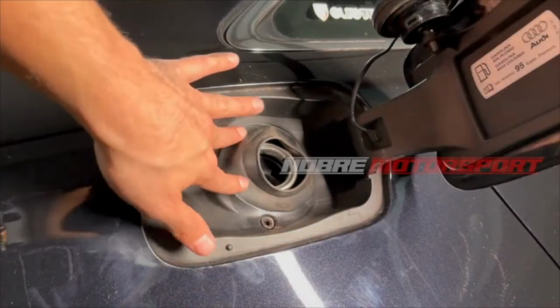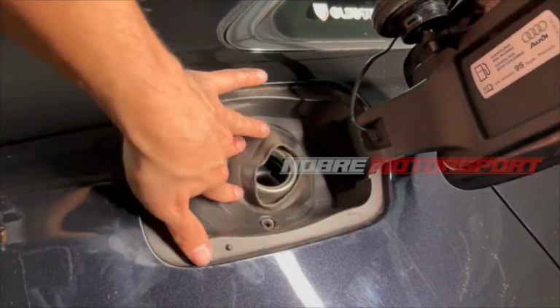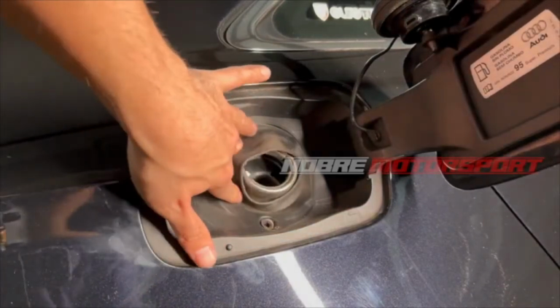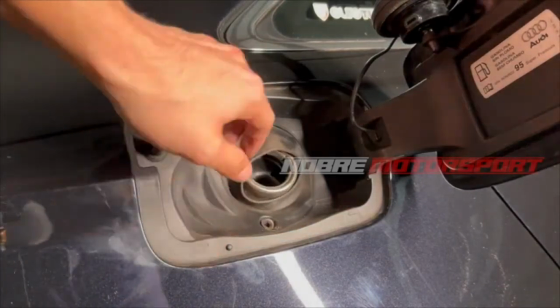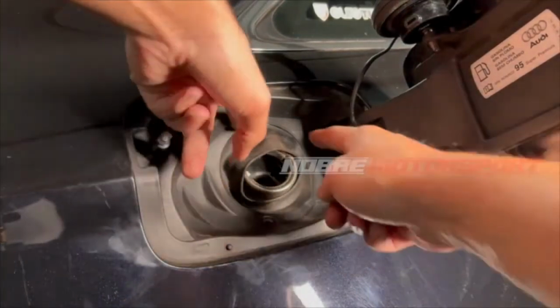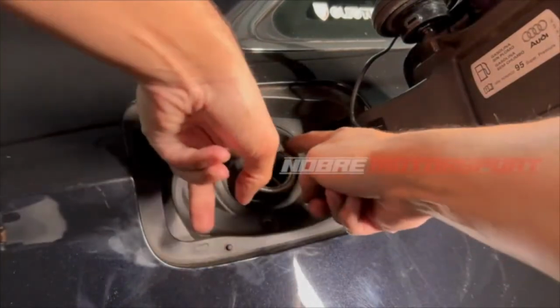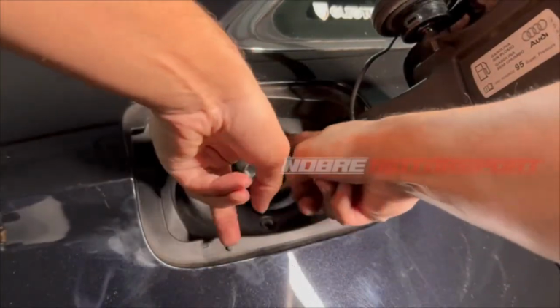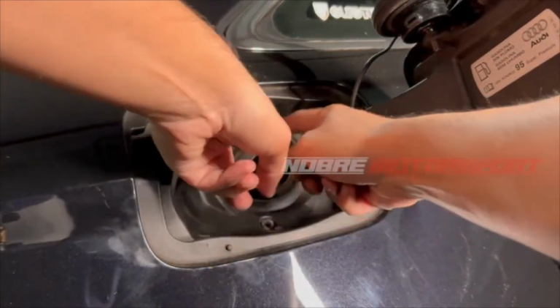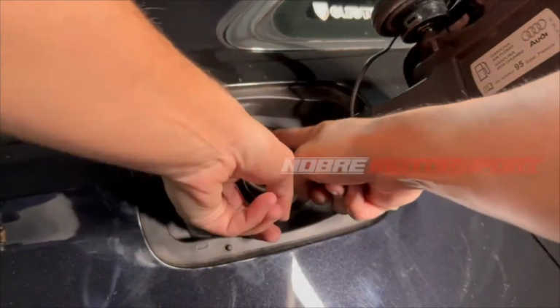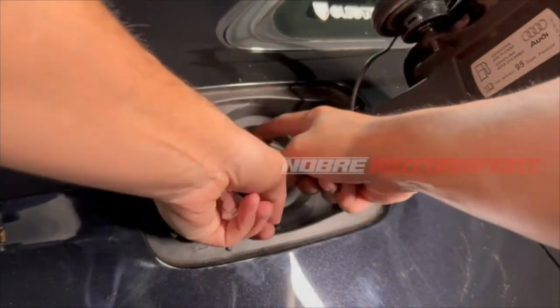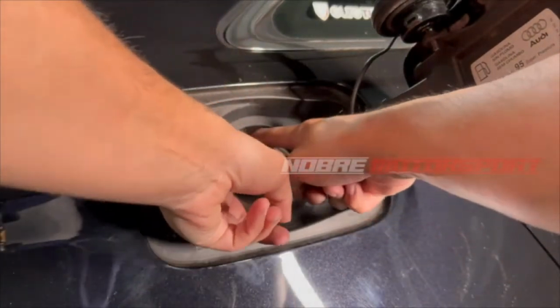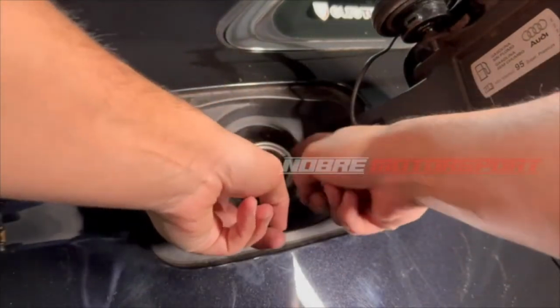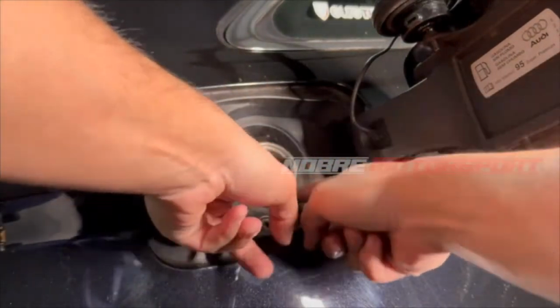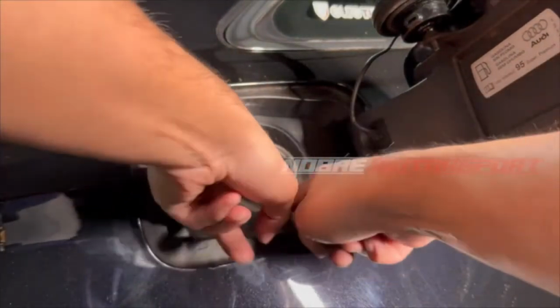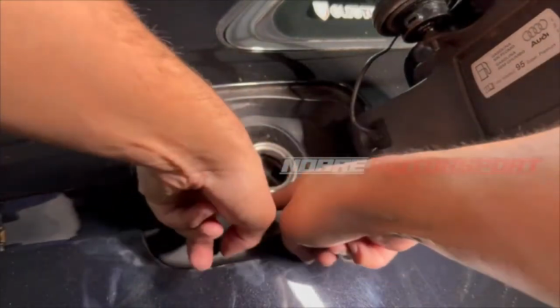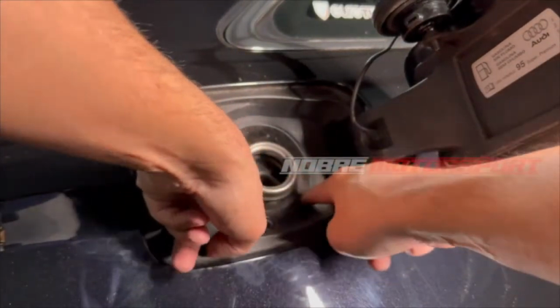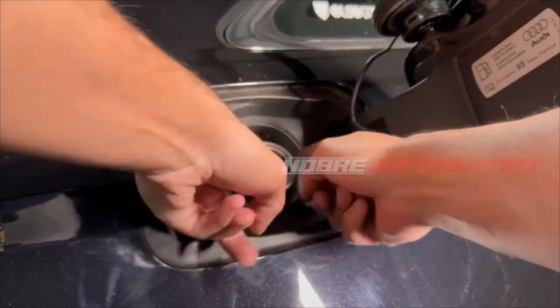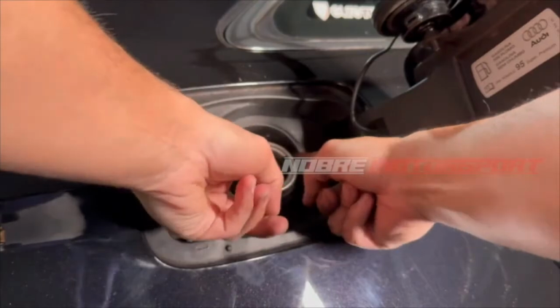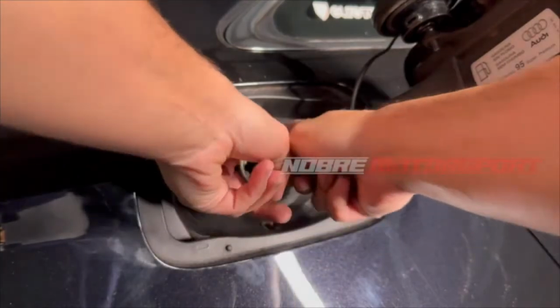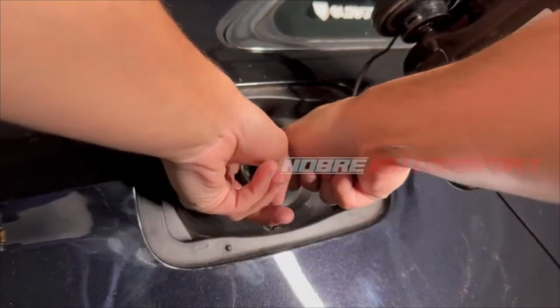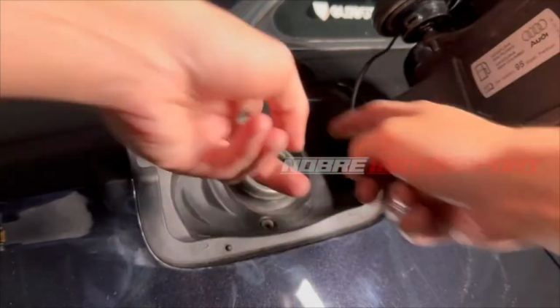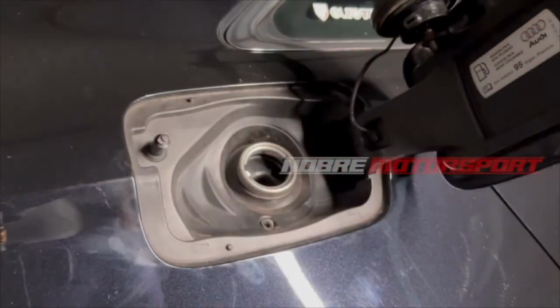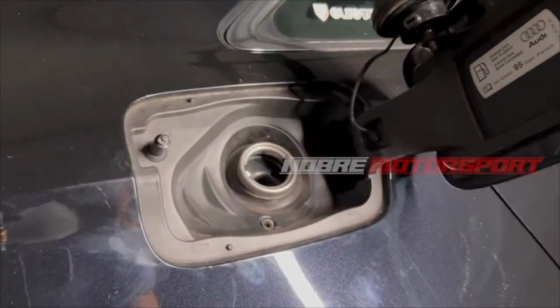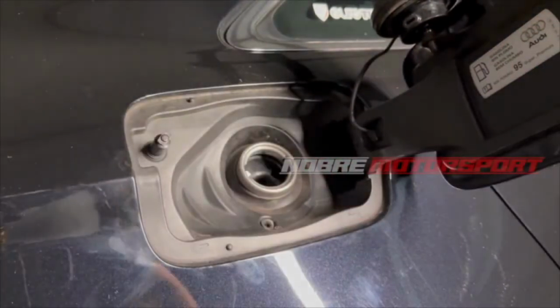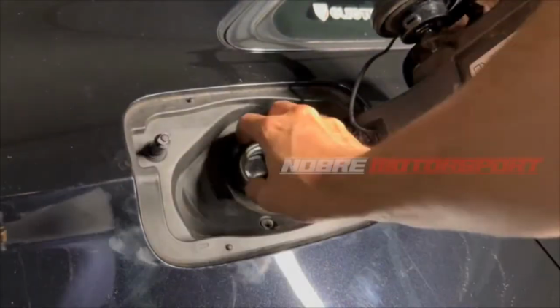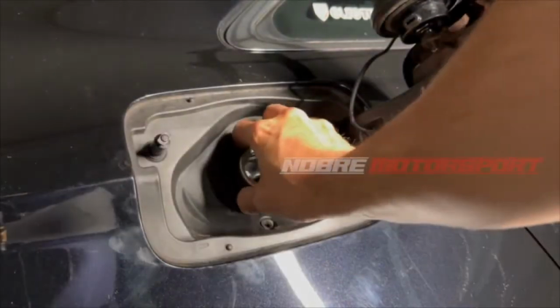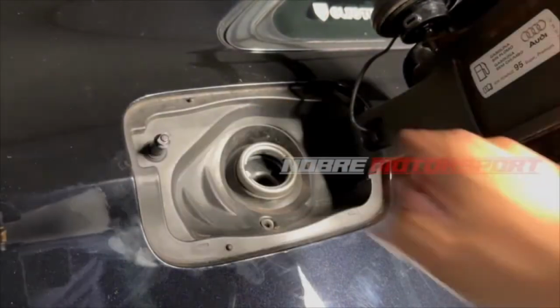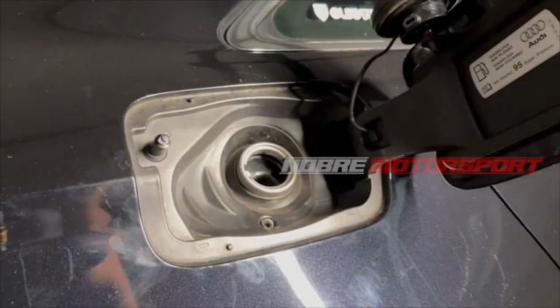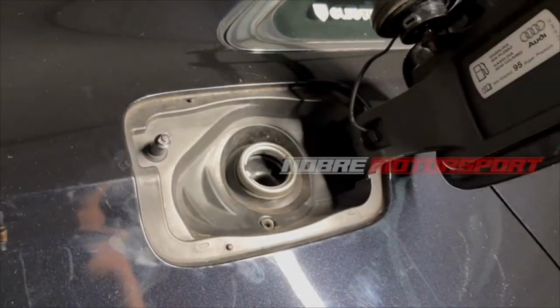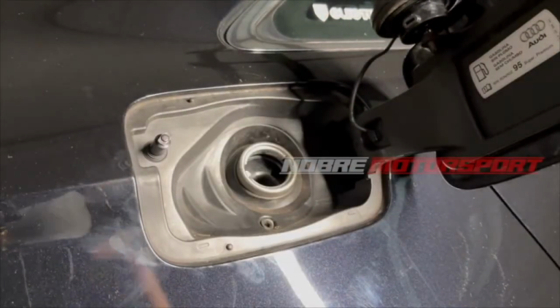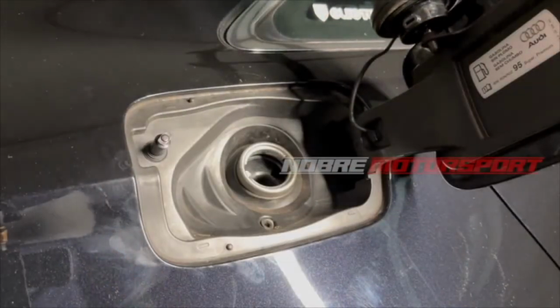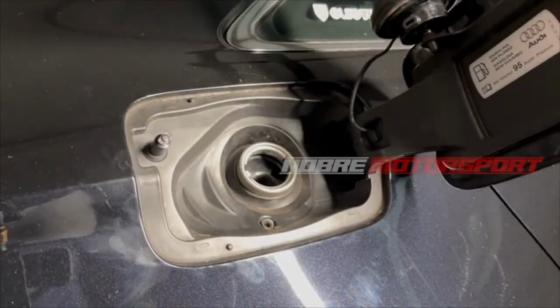Lastly, place the rubber seal back onto the nozzle. In the original system, place the cap back into position — everything is locked in its original position and the cap is closed.